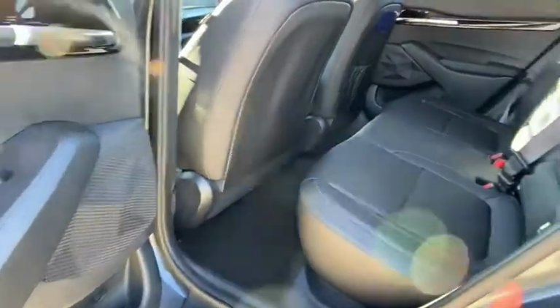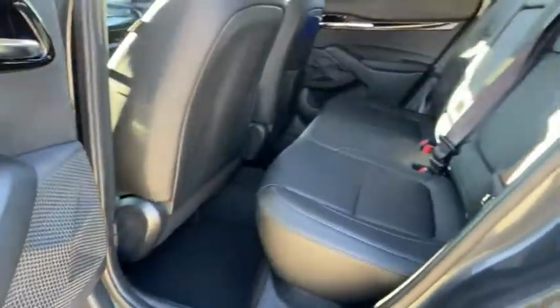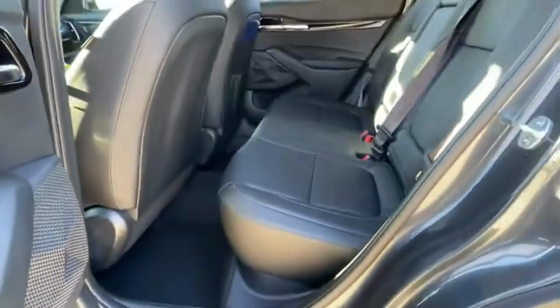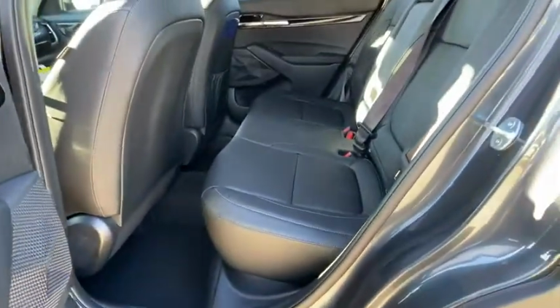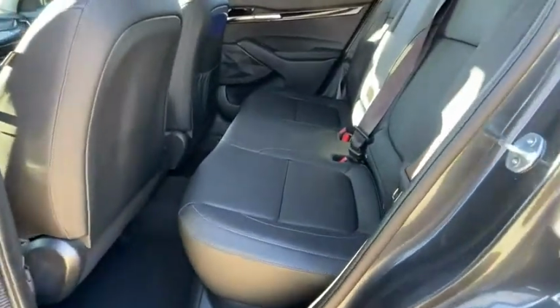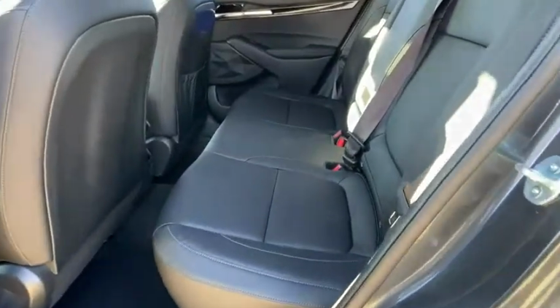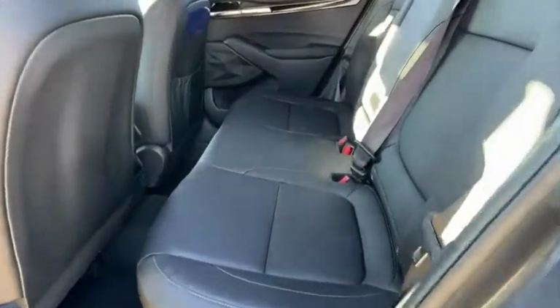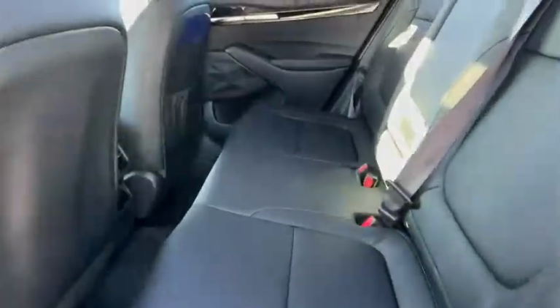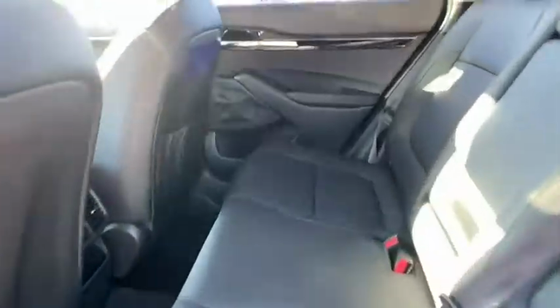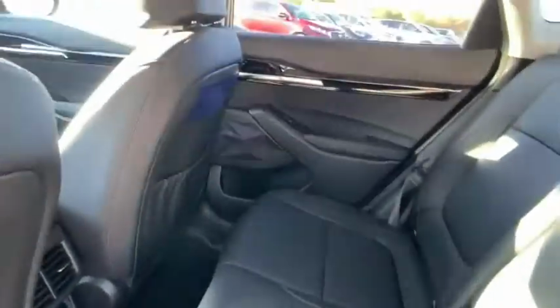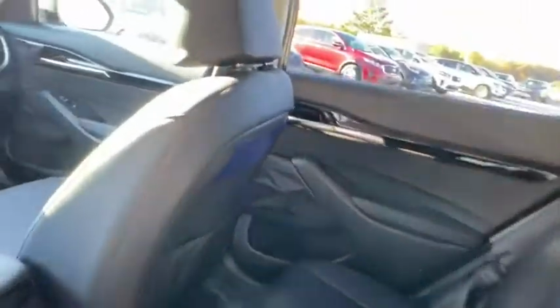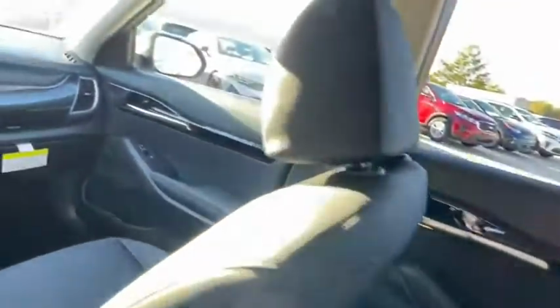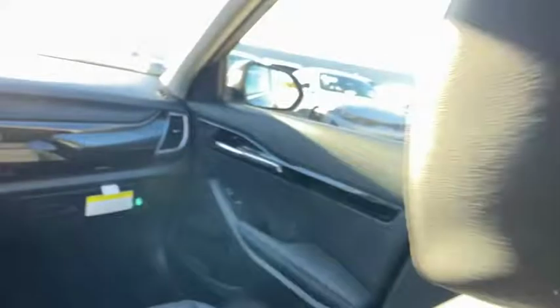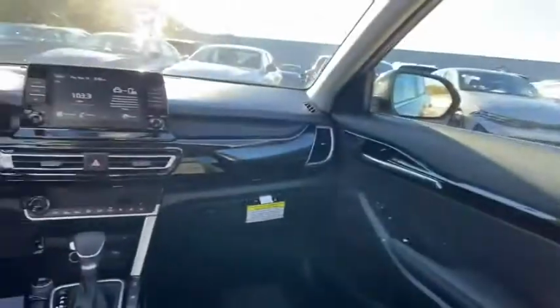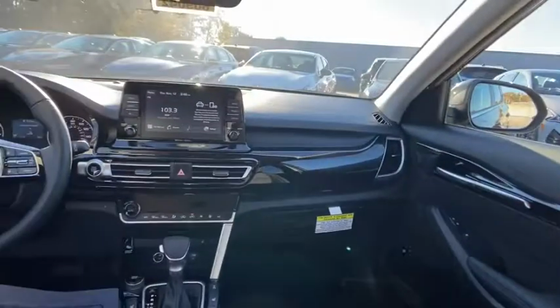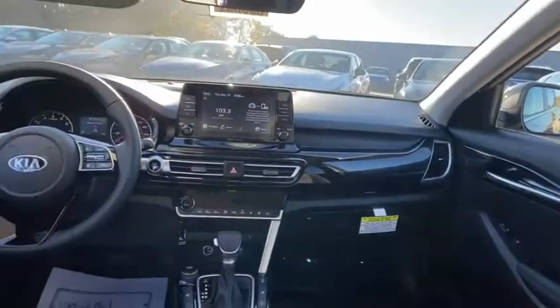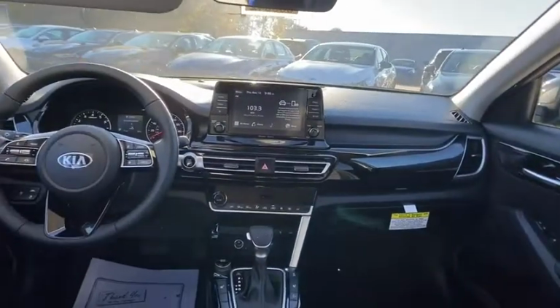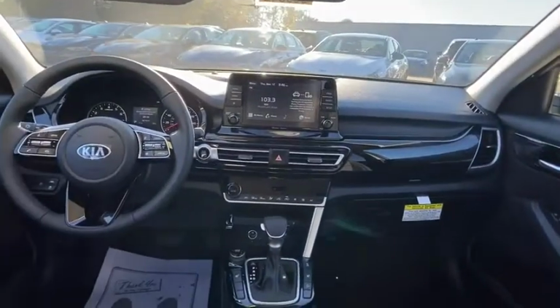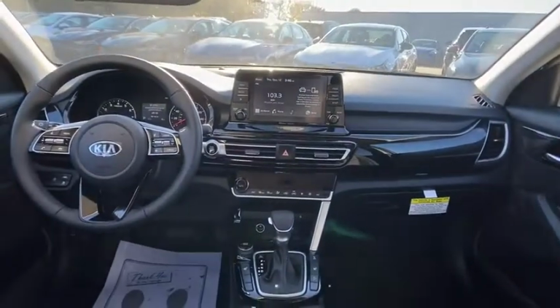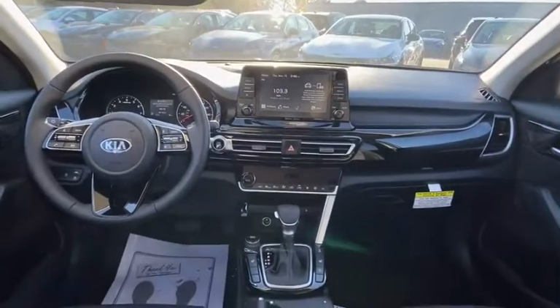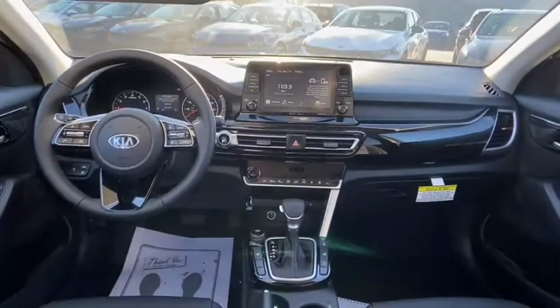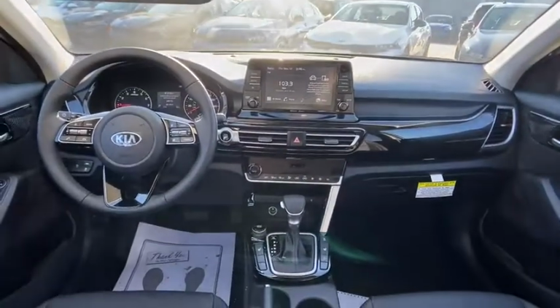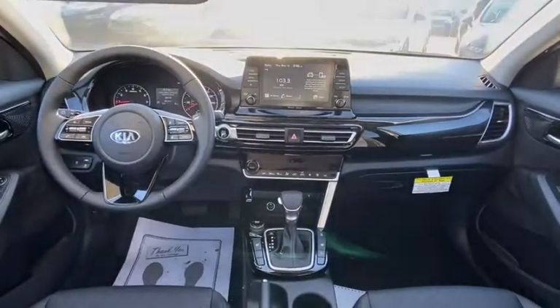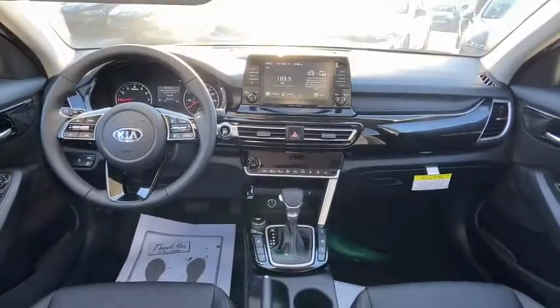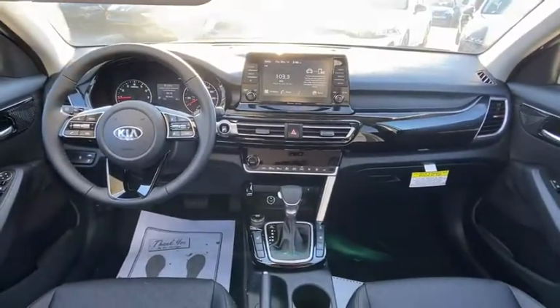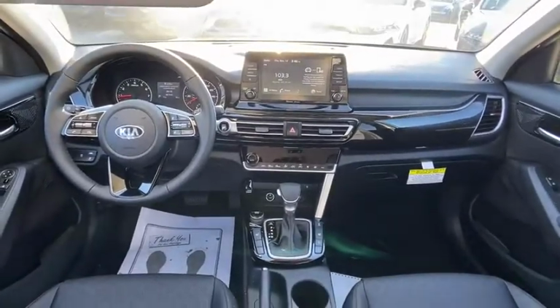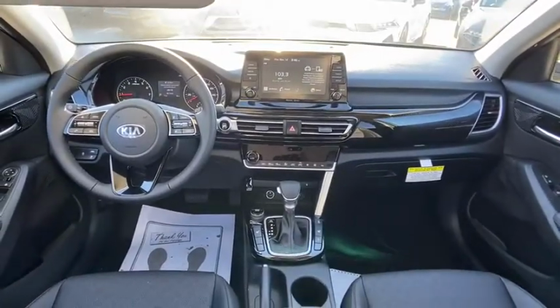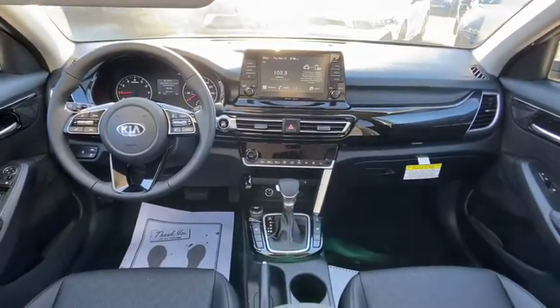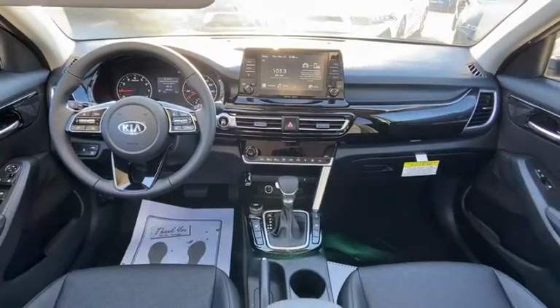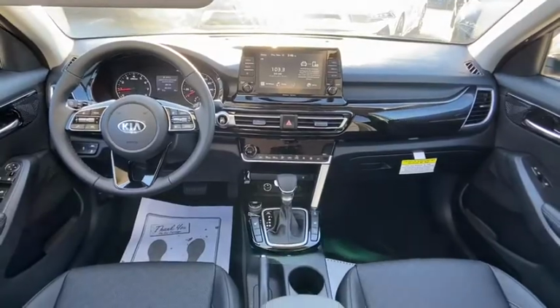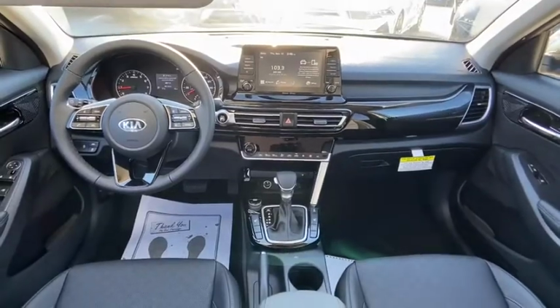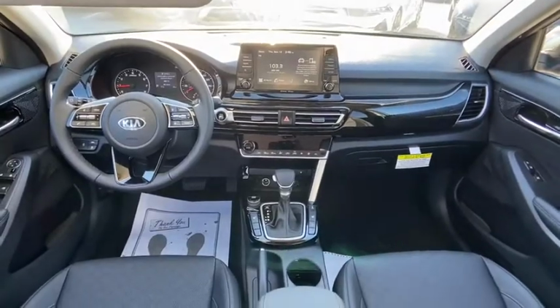Body color door handles, tinted glass, engine immobilizer, power rear window sunshade. Take this vehicle for a spin and see why so many shoppers are now proud owners.